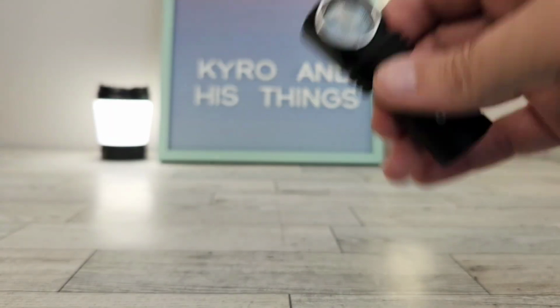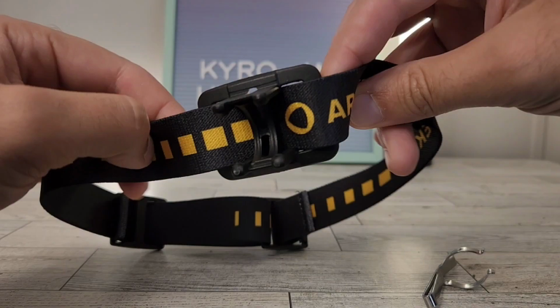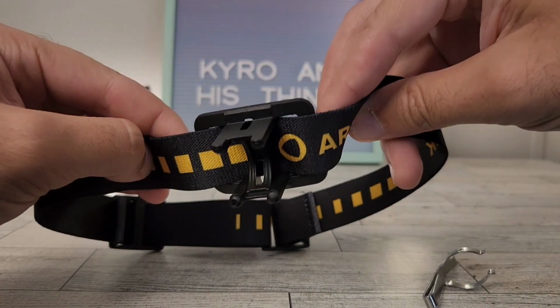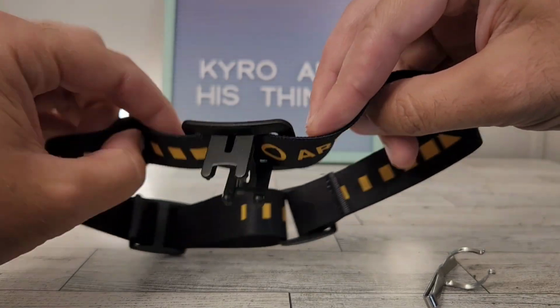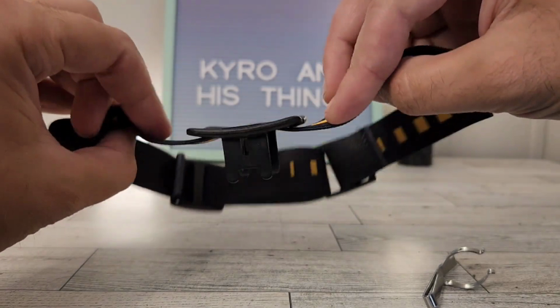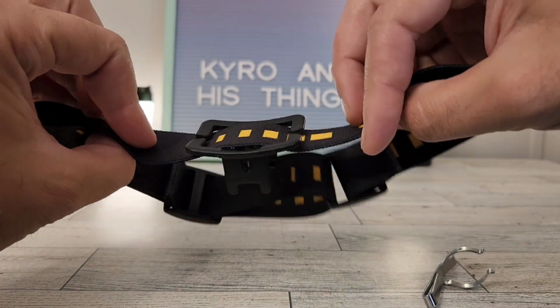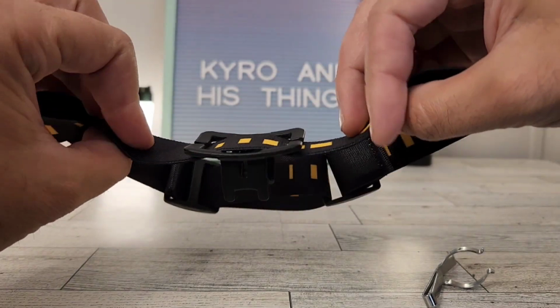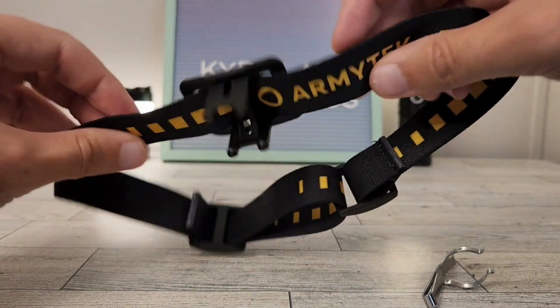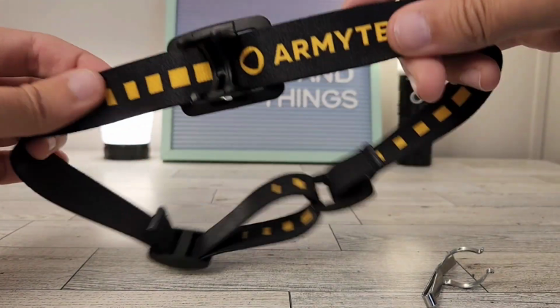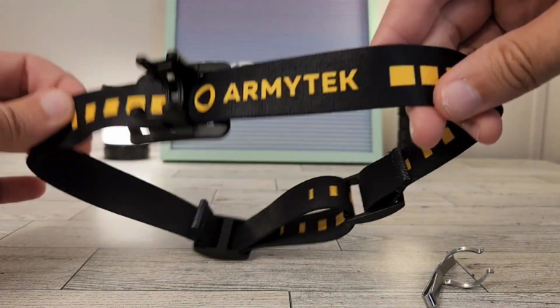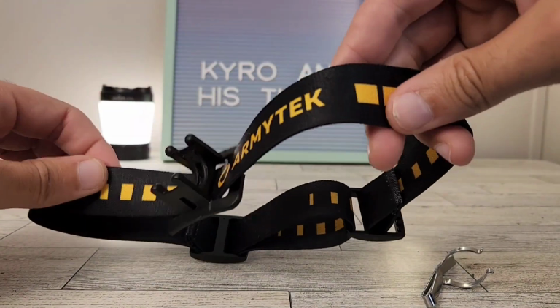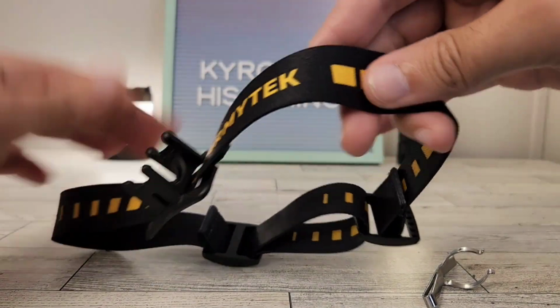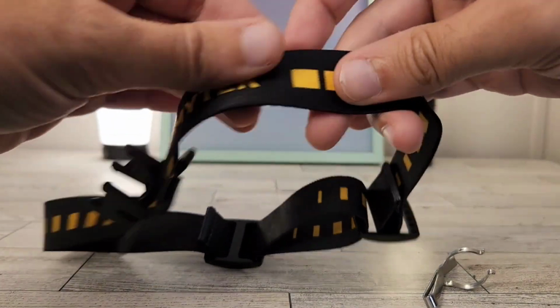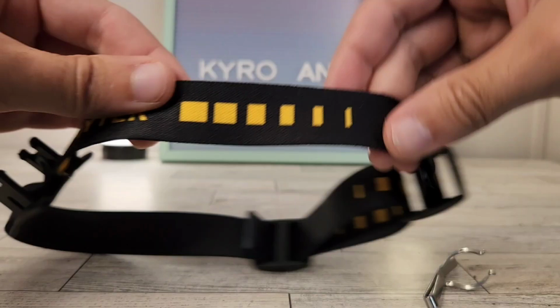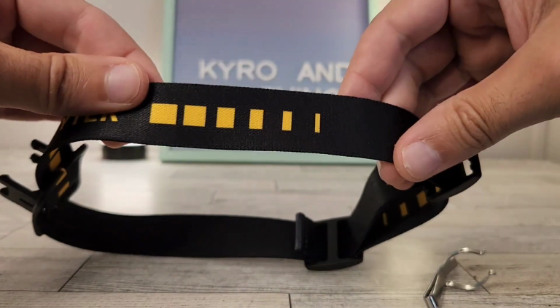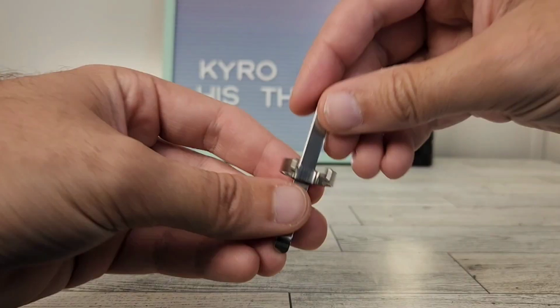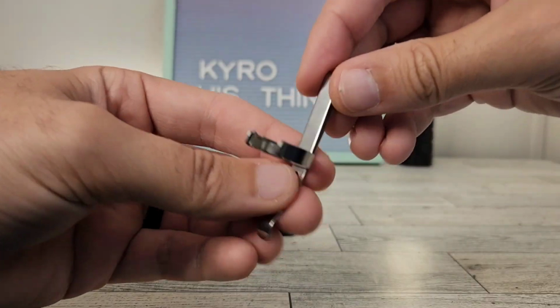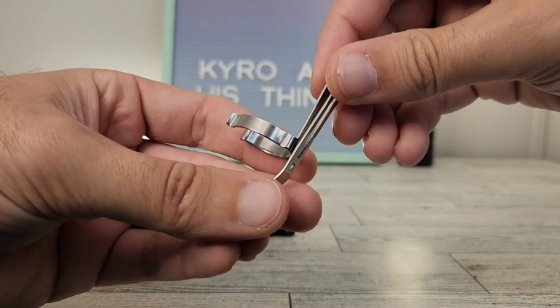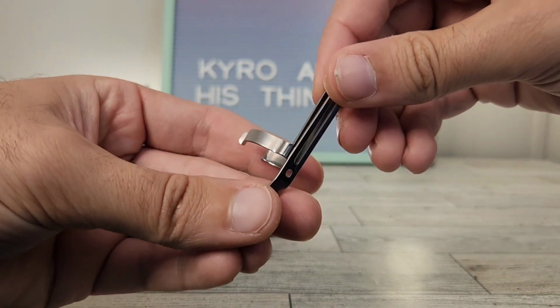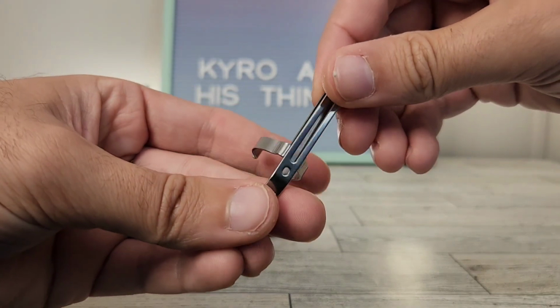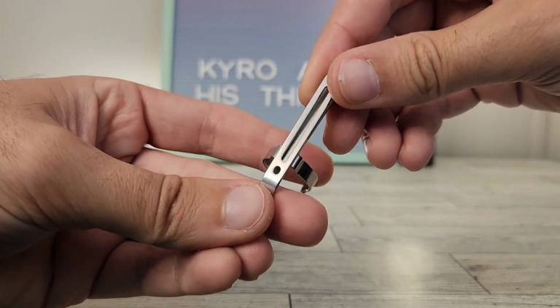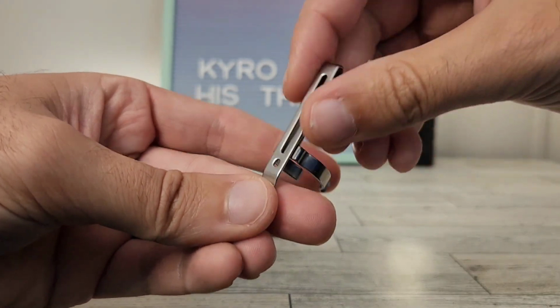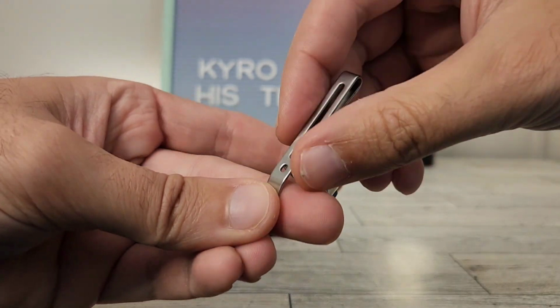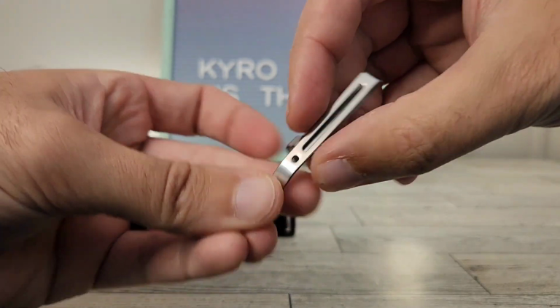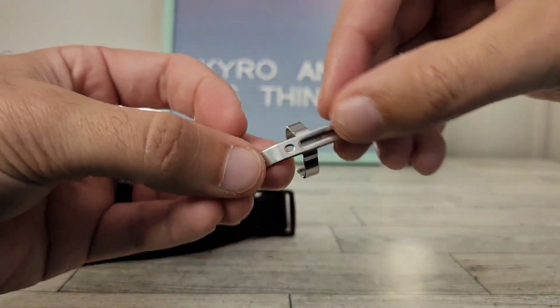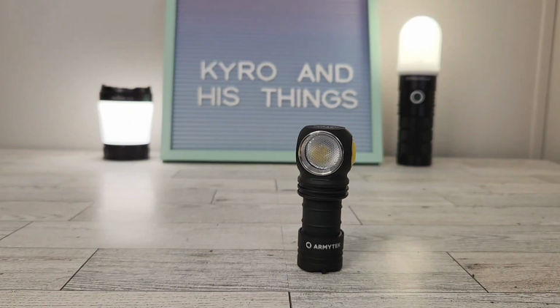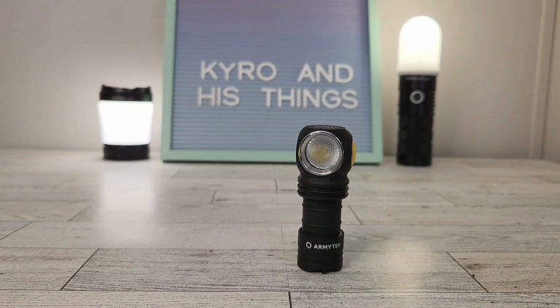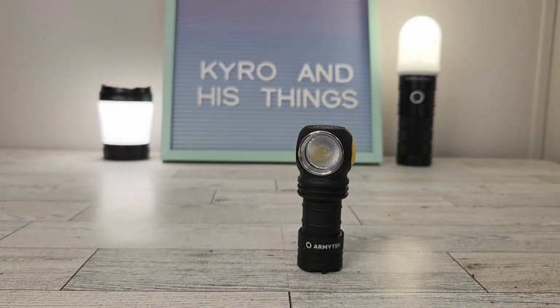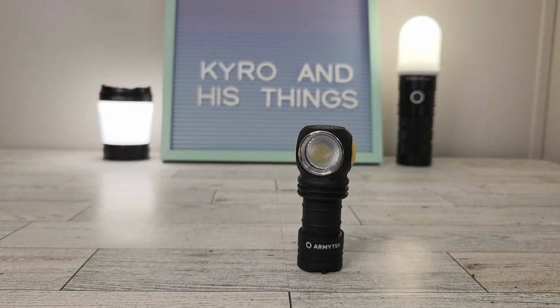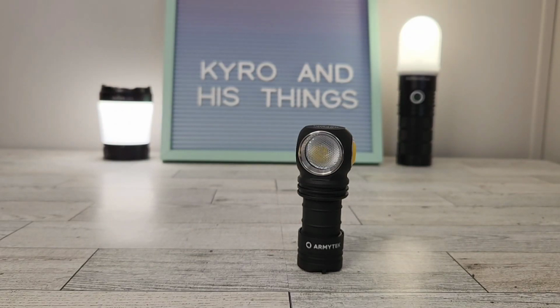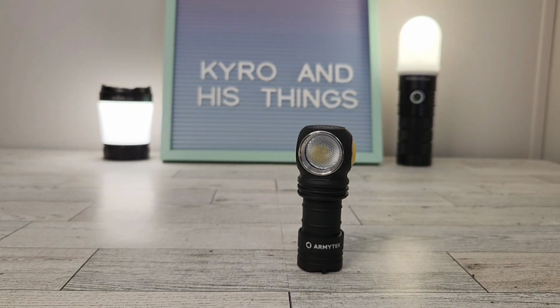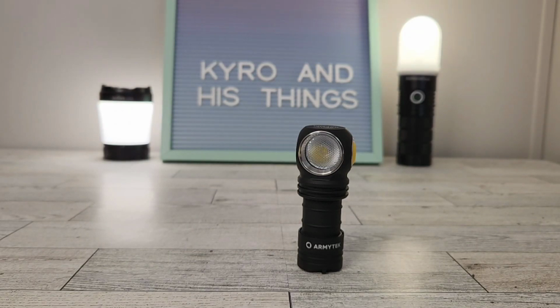It comes with a quality headband that I really like, and also a deep carry metal clip. Now let's go ahead and get into the user interface.